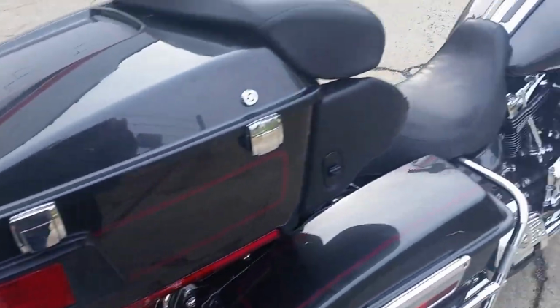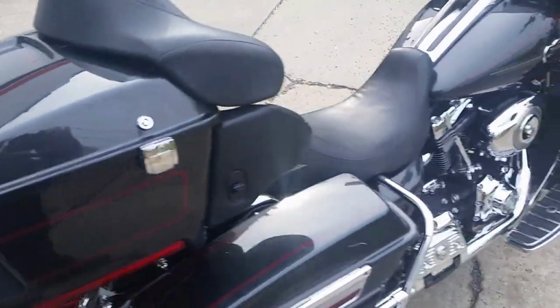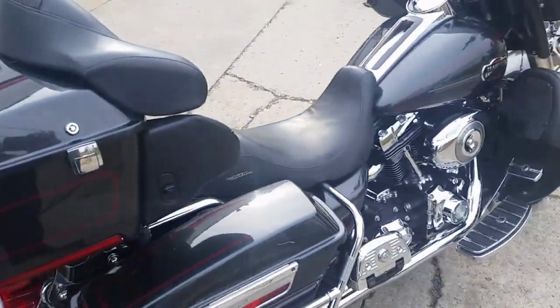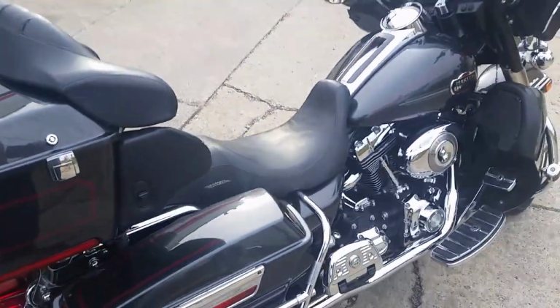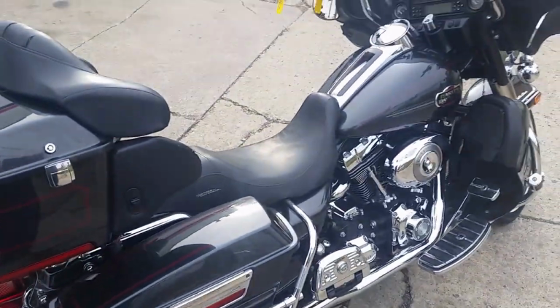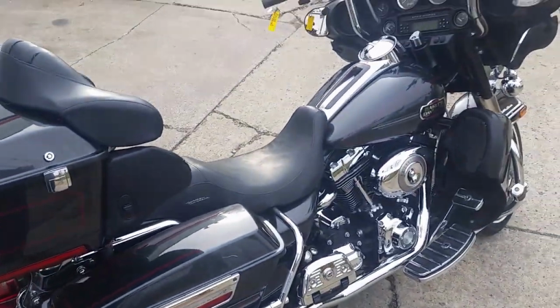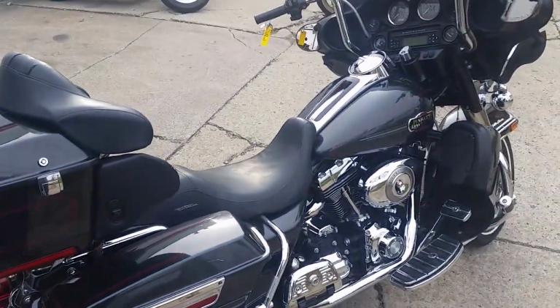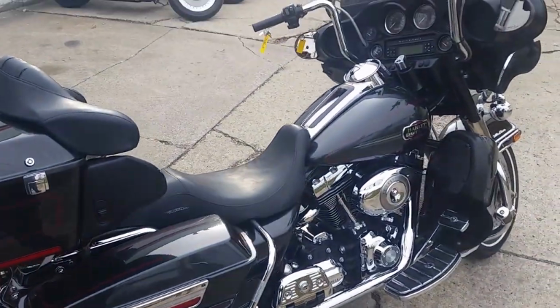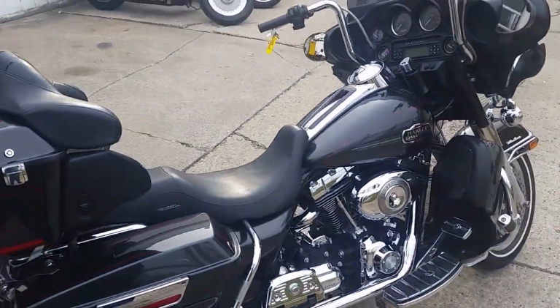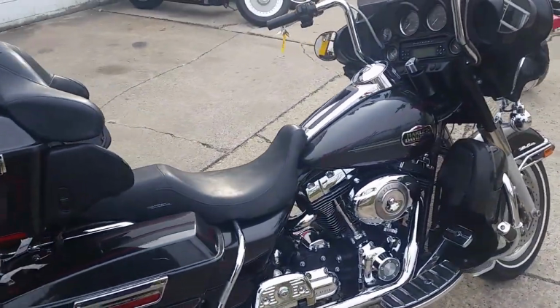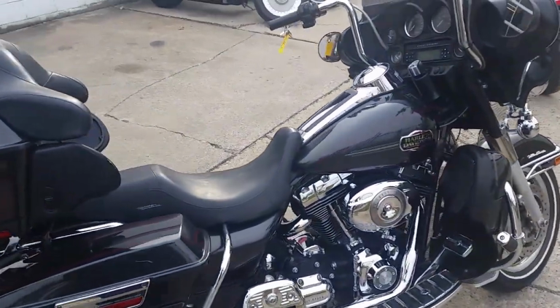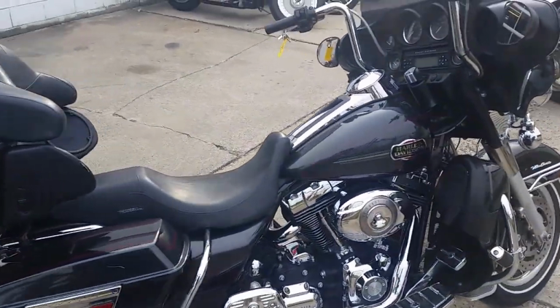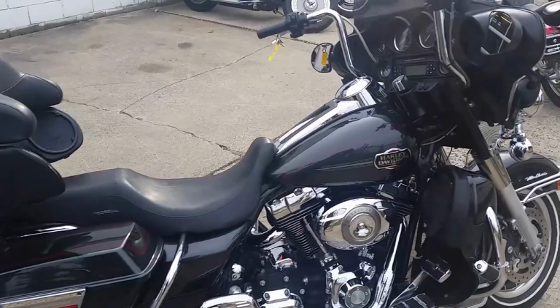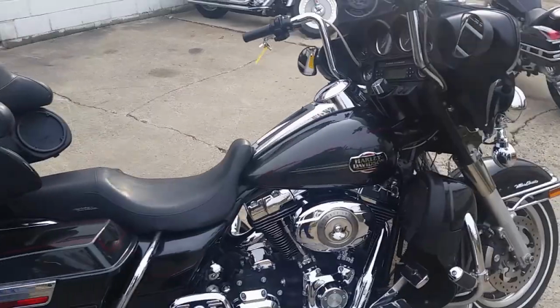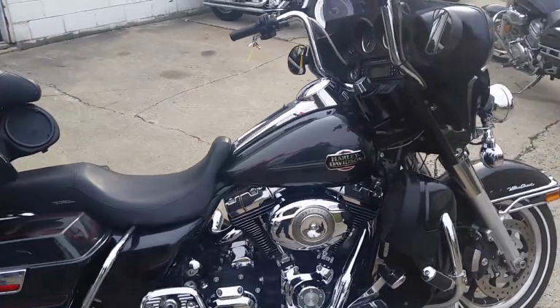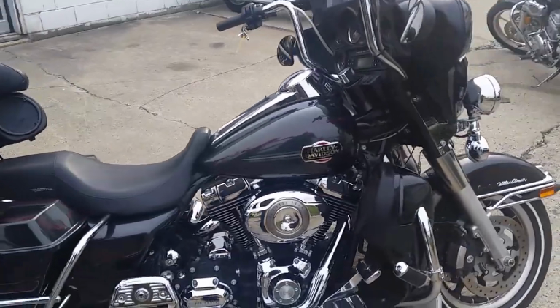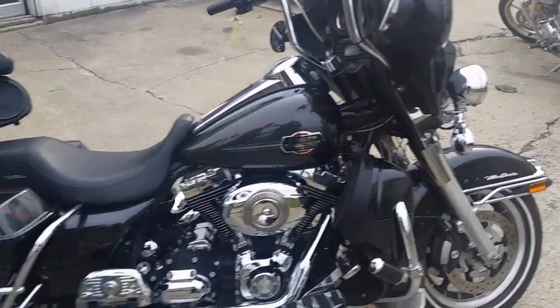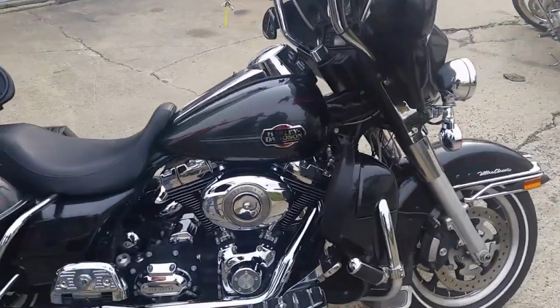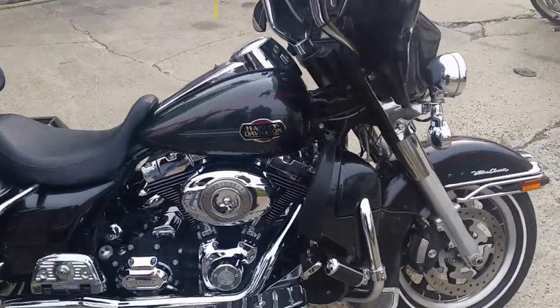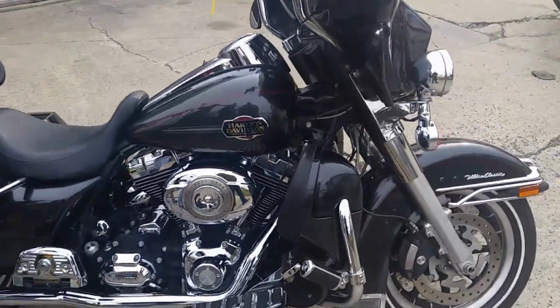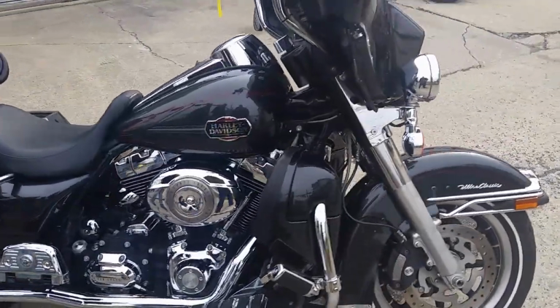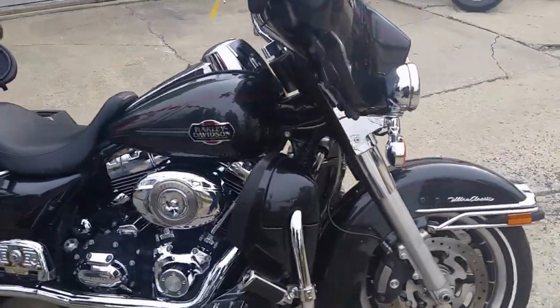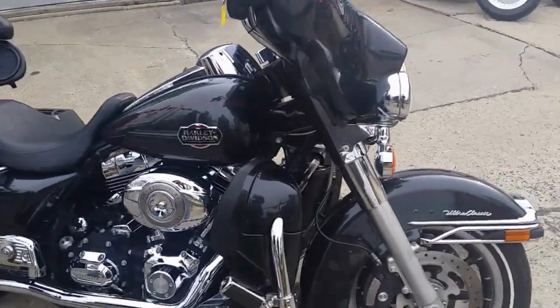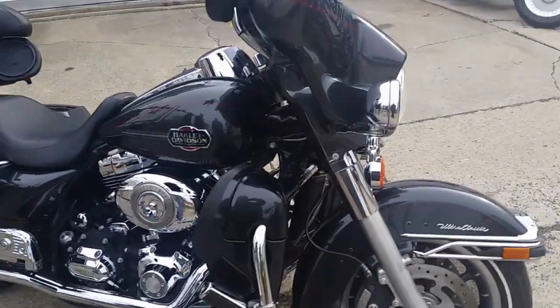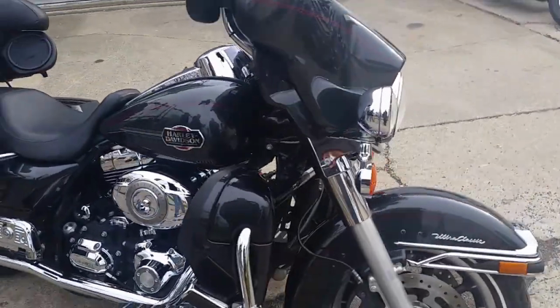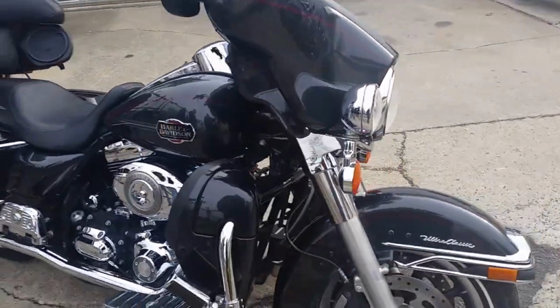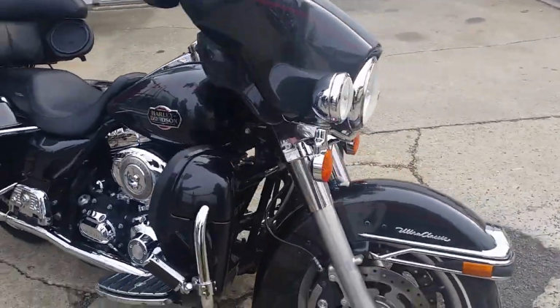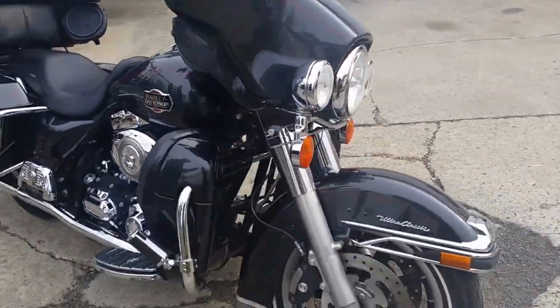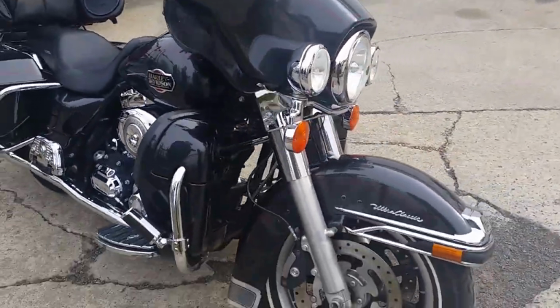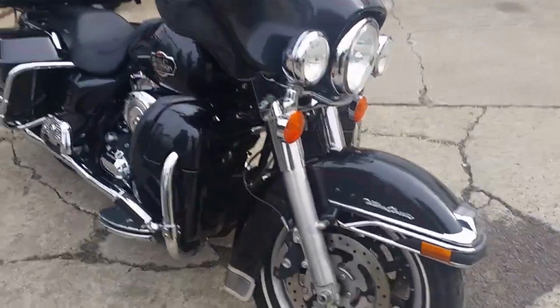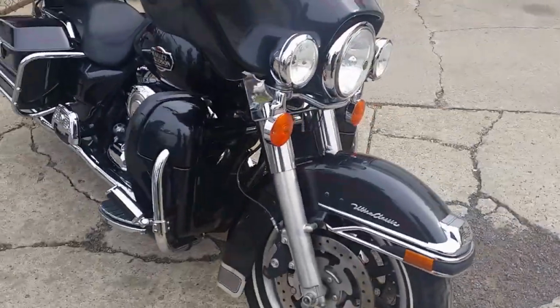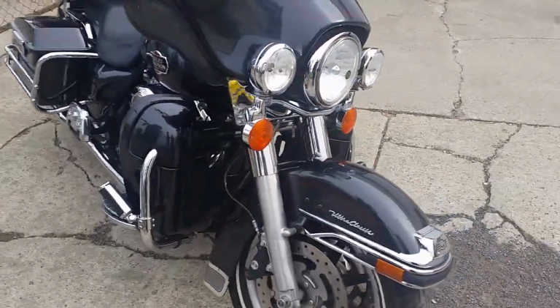We got this thing priced to move at $11,900. It's a beautiful bike in black pearl with tons of chrome, and it's got the Python exhaust that makes this thing sound mean.